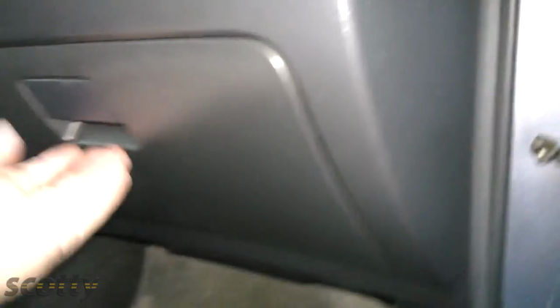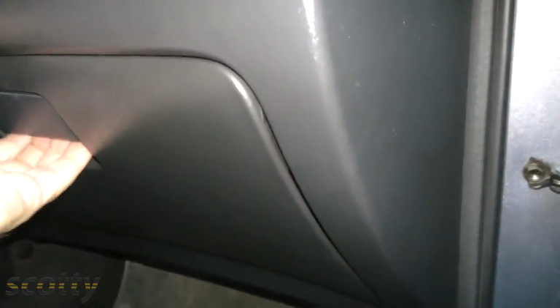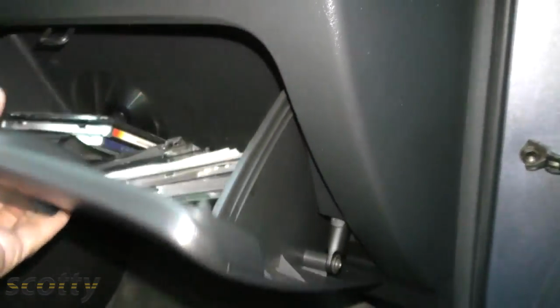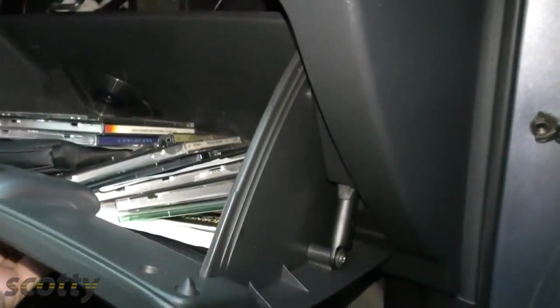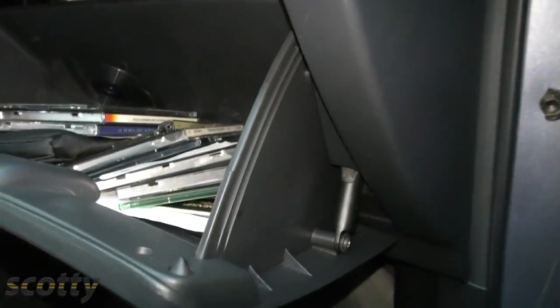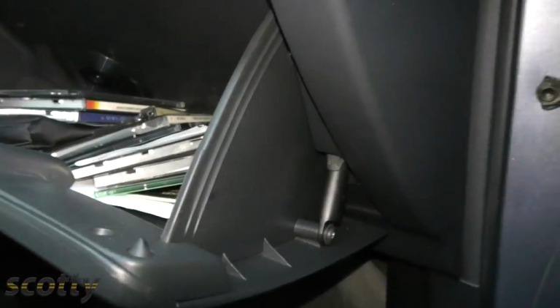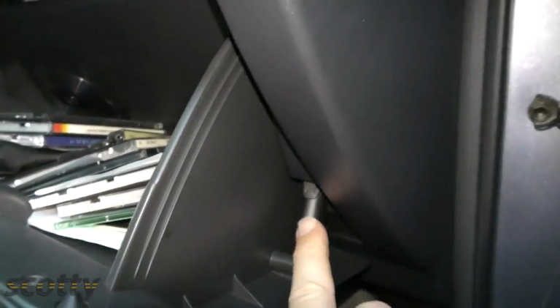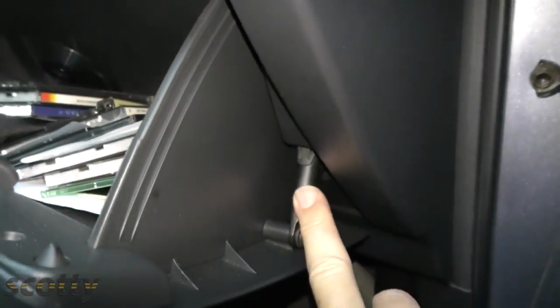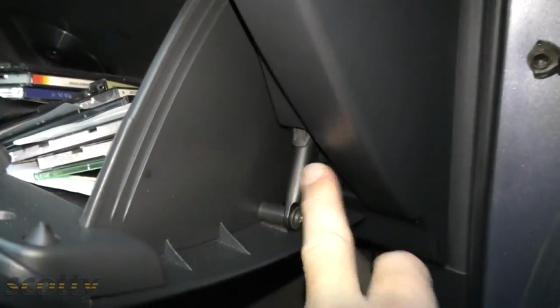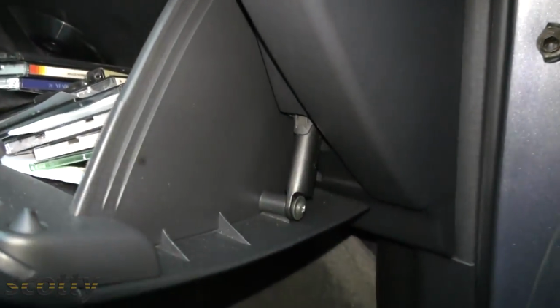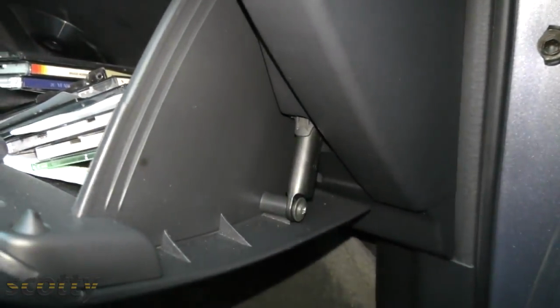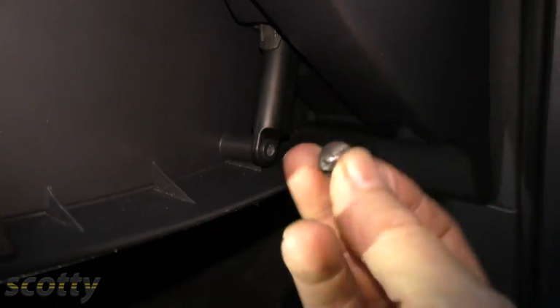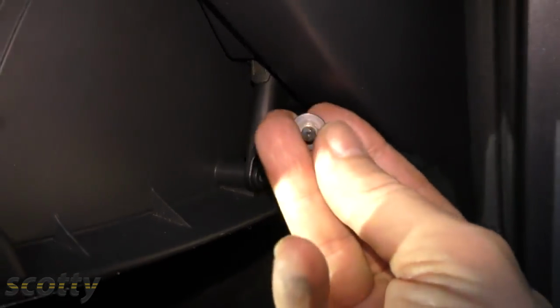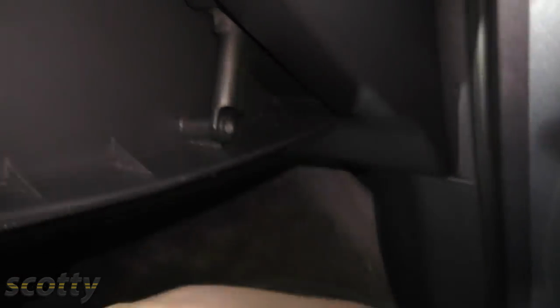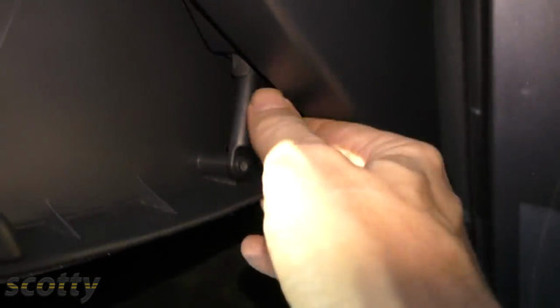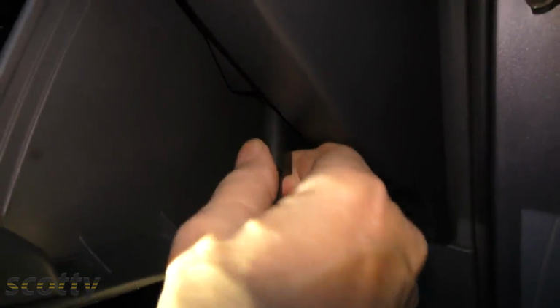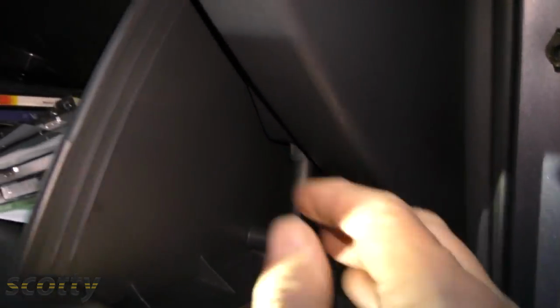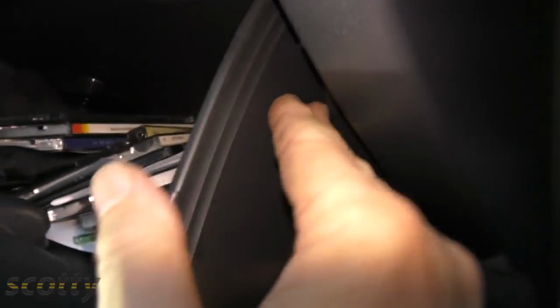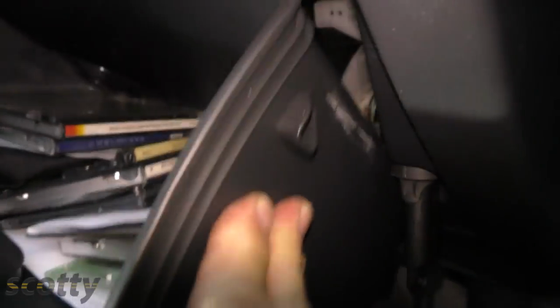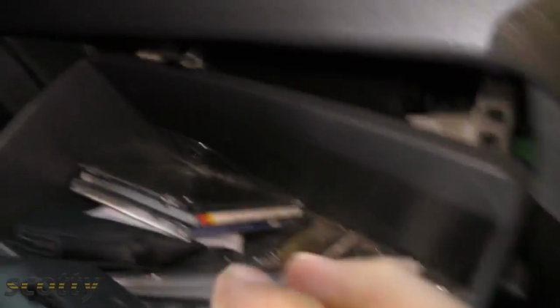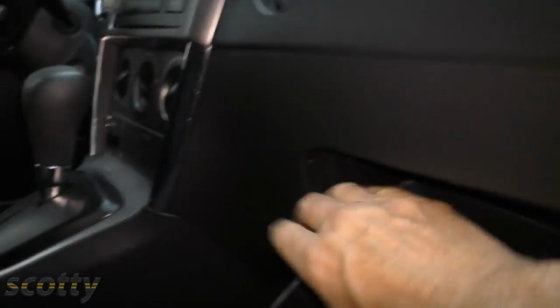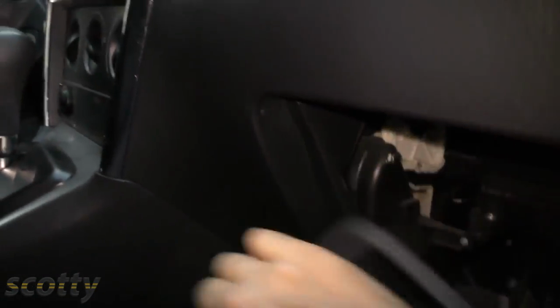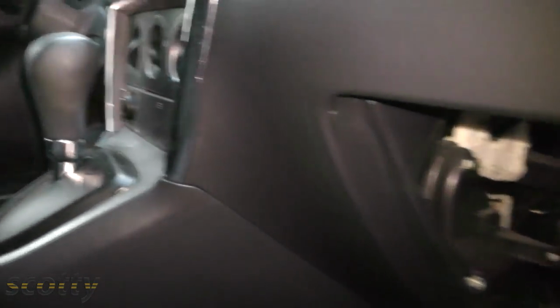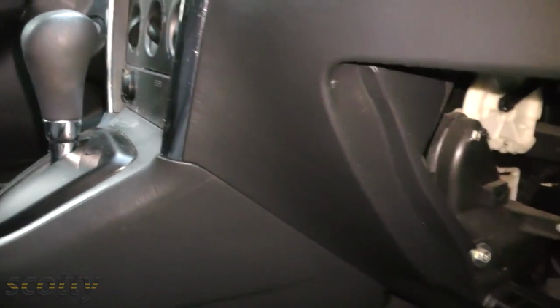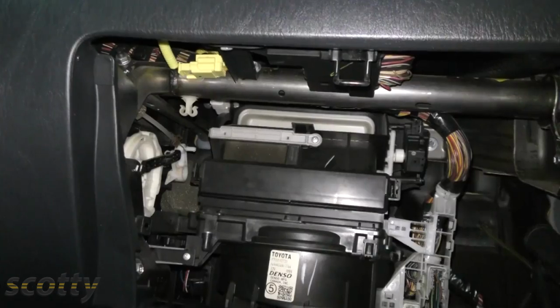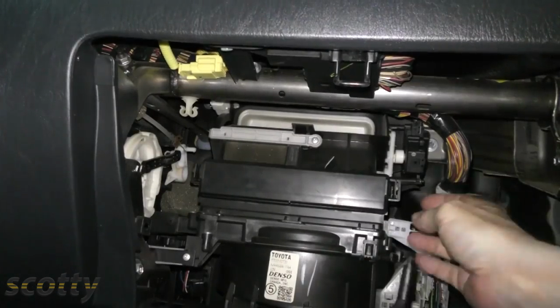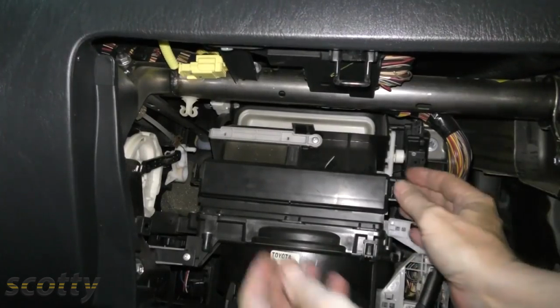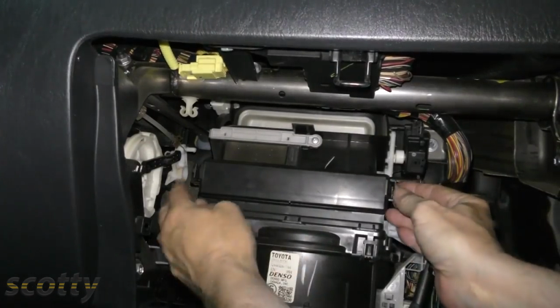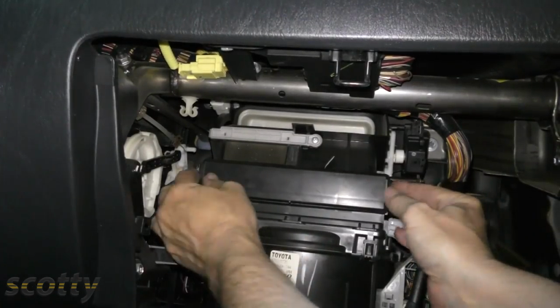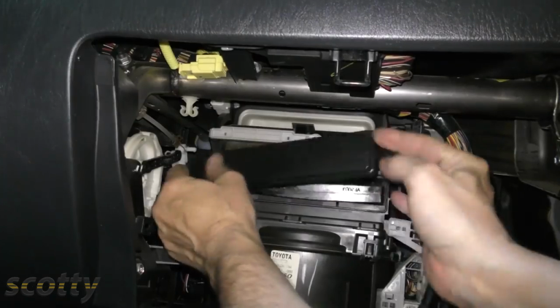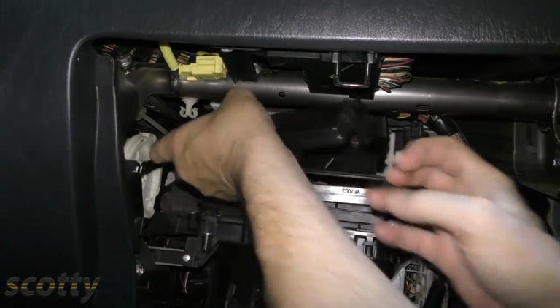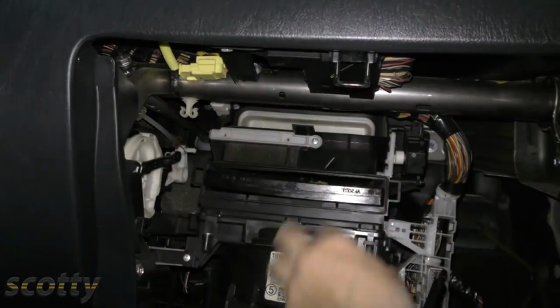Many modern cars have cabin air filters. There's a filter, and this one's behind the glove box. You just remove this screw, take the arm off, then squeeze and the box comes out. And here's the cabin air filter — you just squeeze and out it comes.